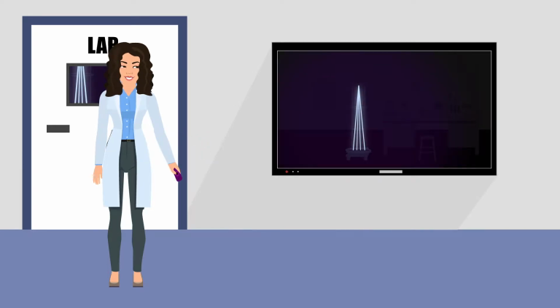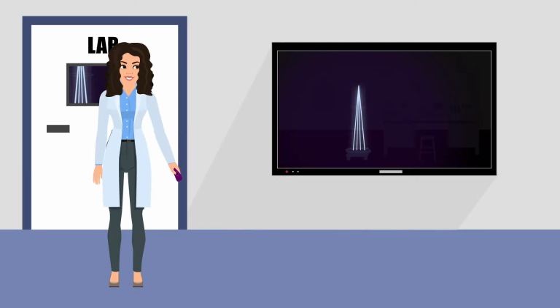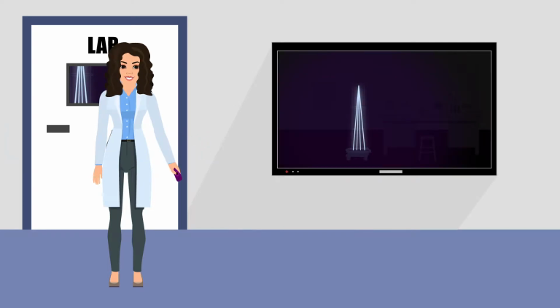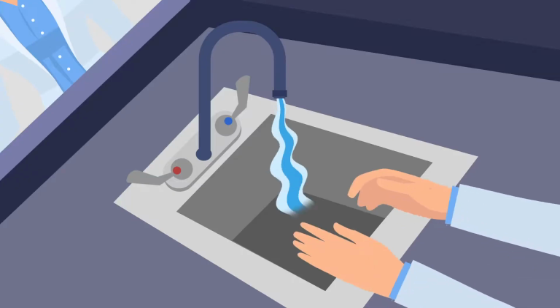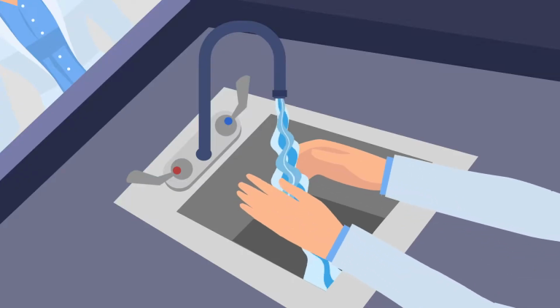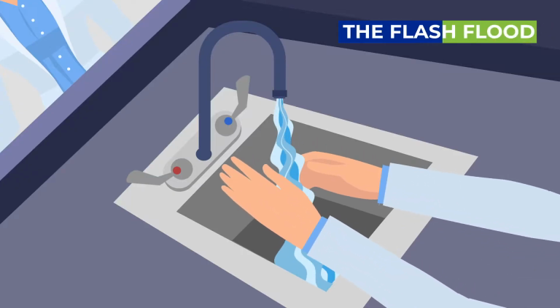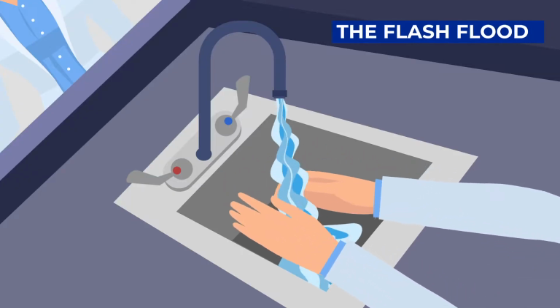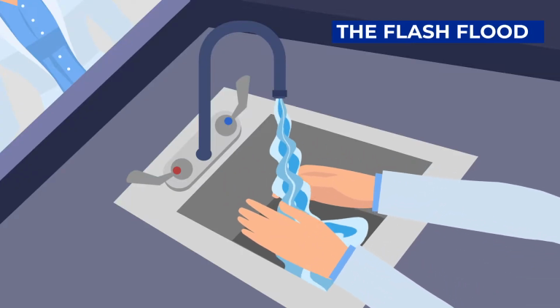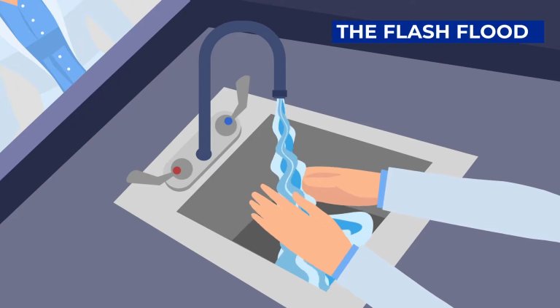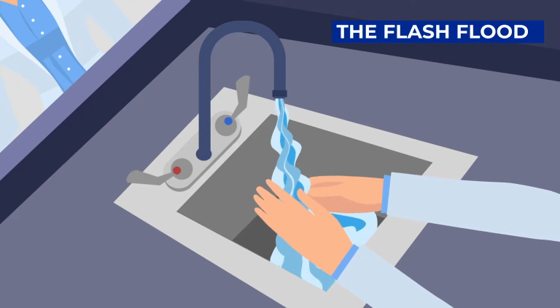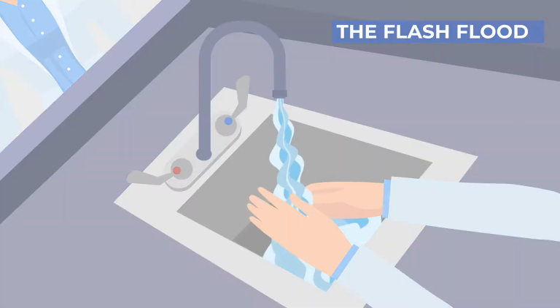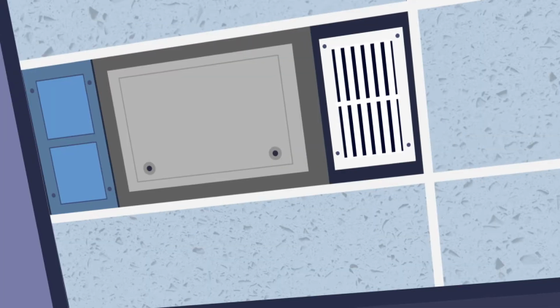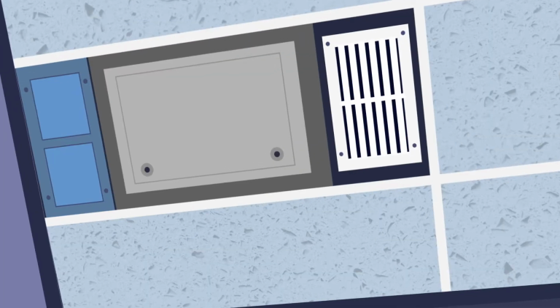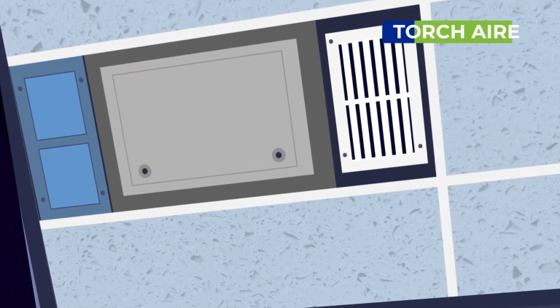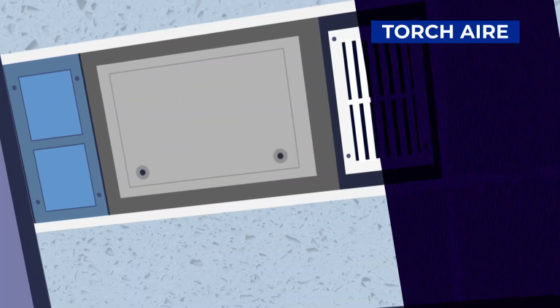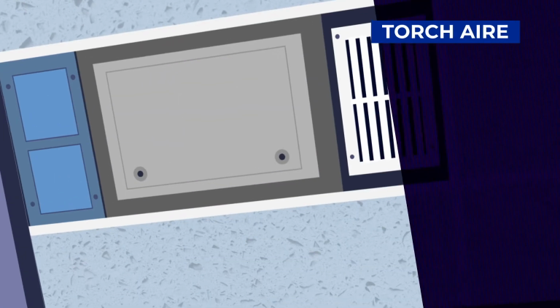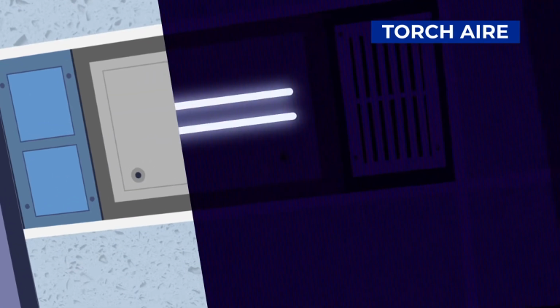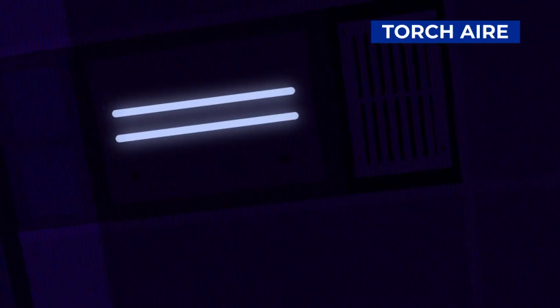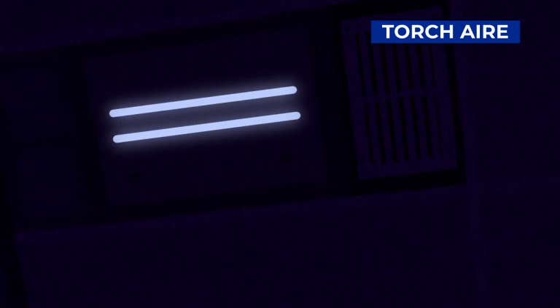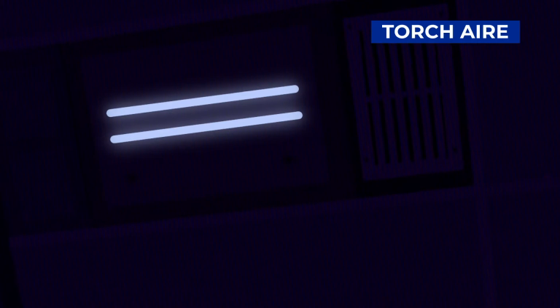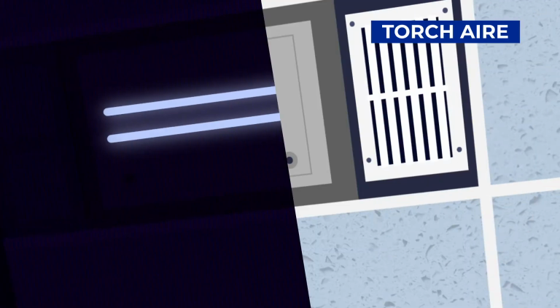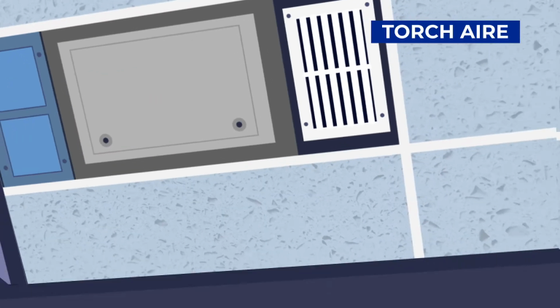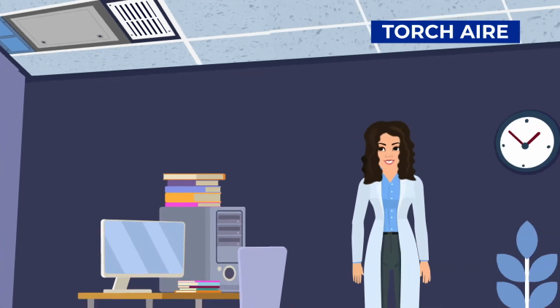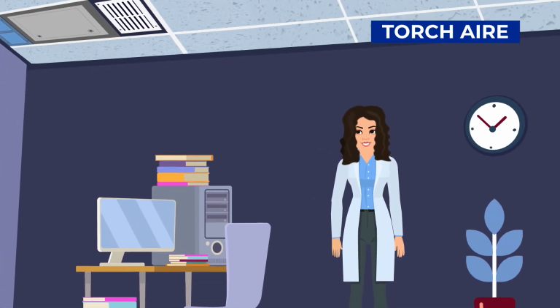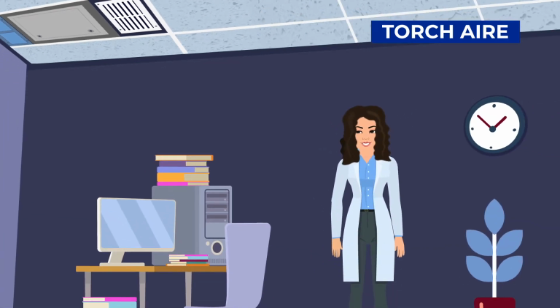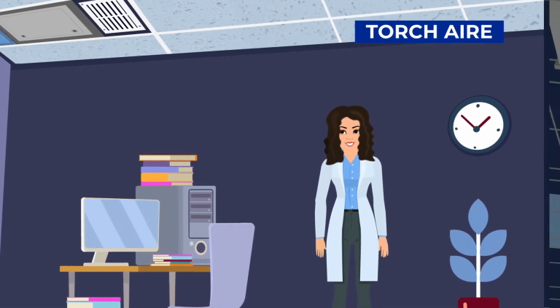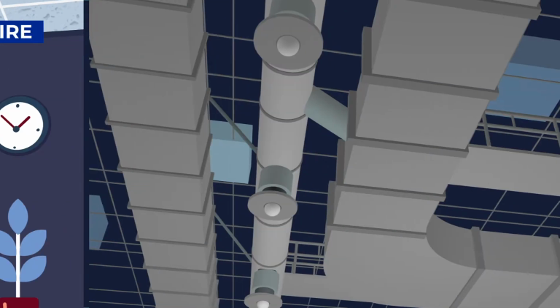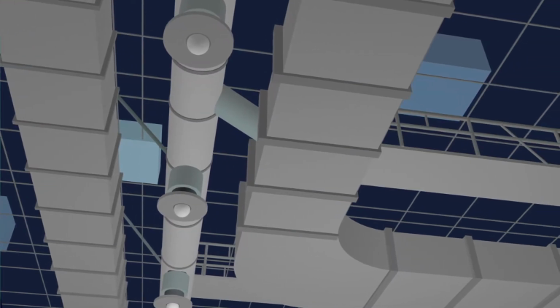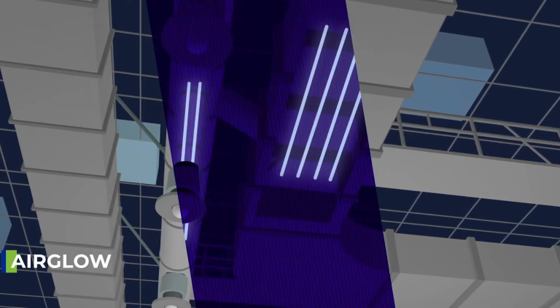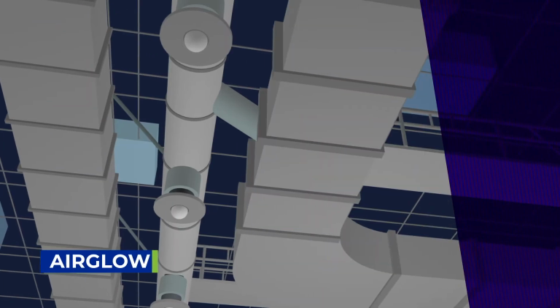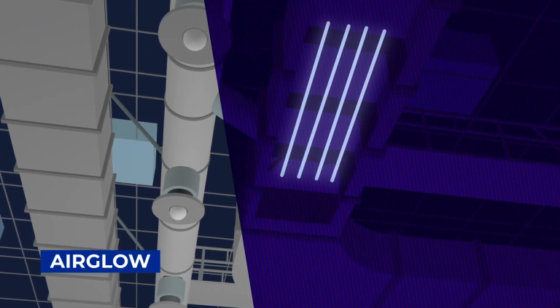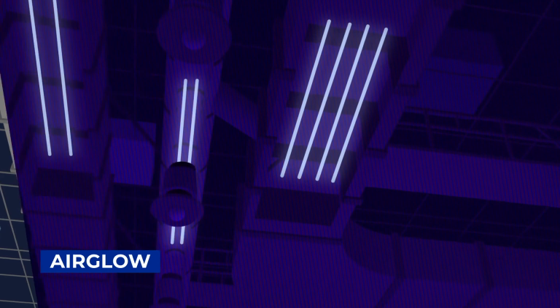The Flash Flood eliminates harmful waterborne organisms, while the Torch Air destroys airborne organisms even with people present in the room. The Airglow can even fit in your HVAC system.